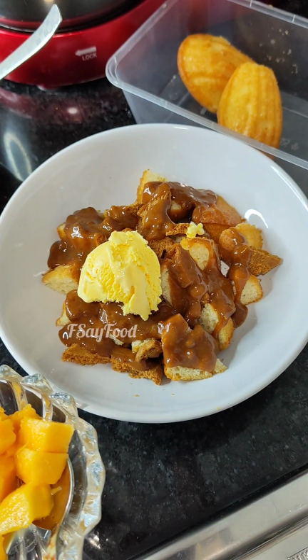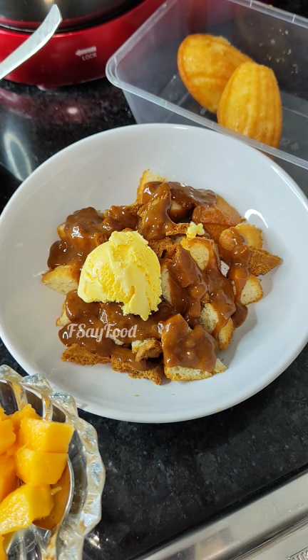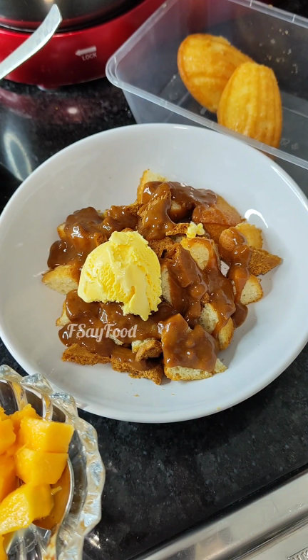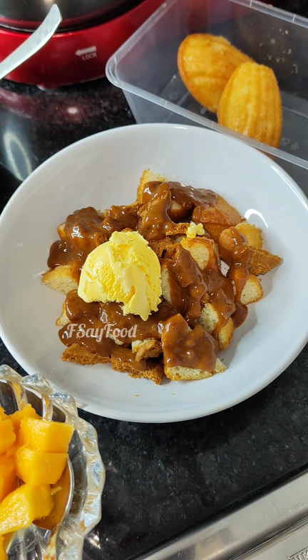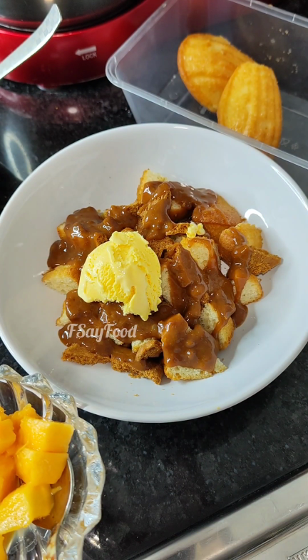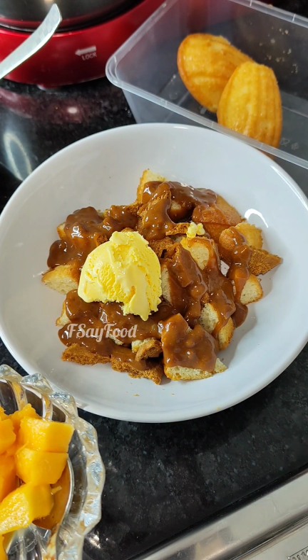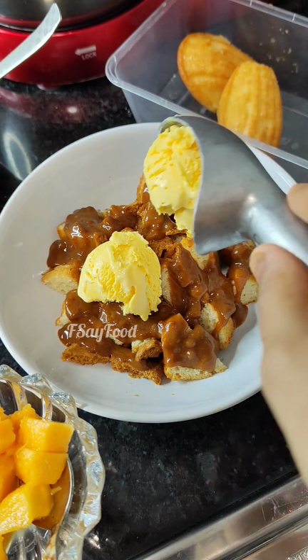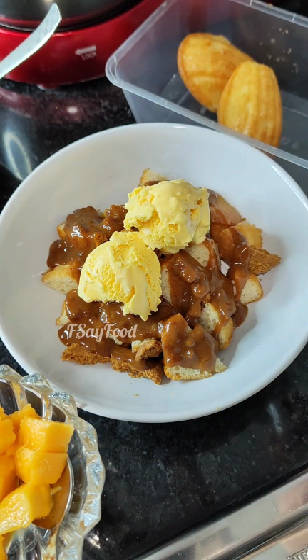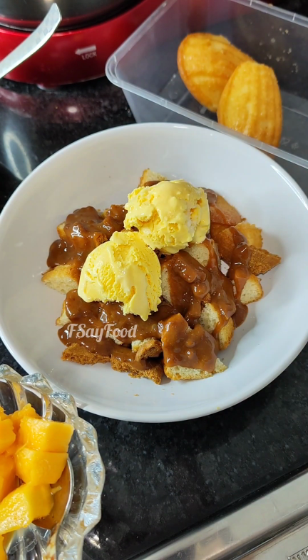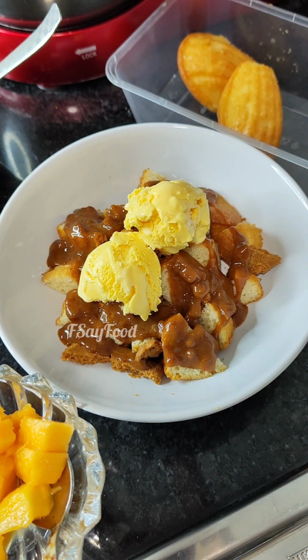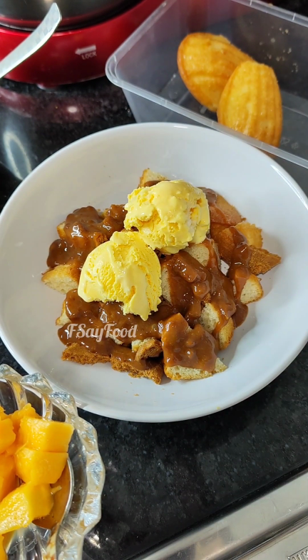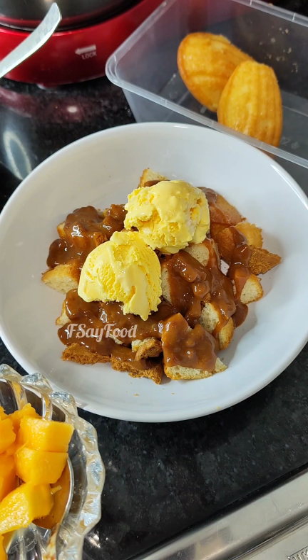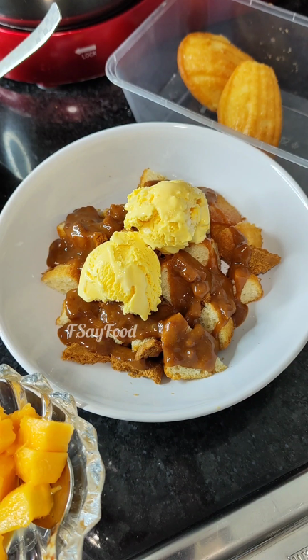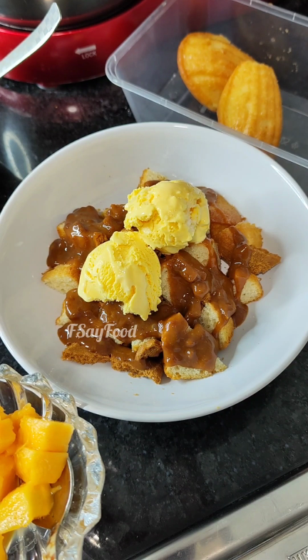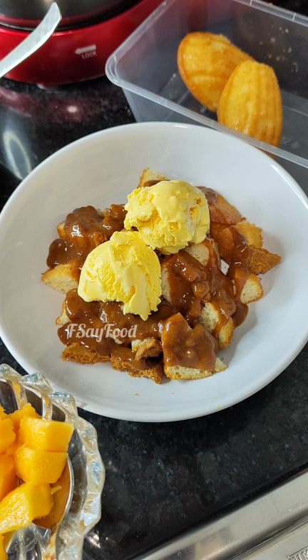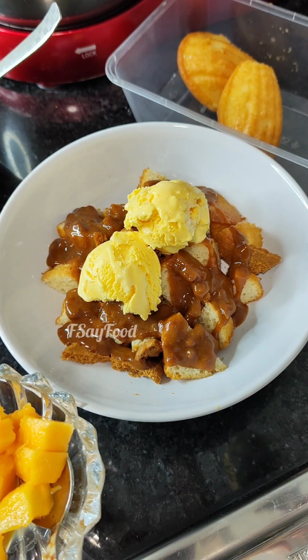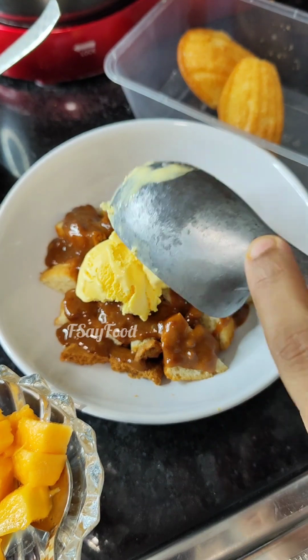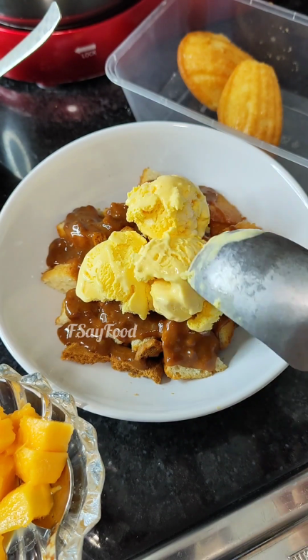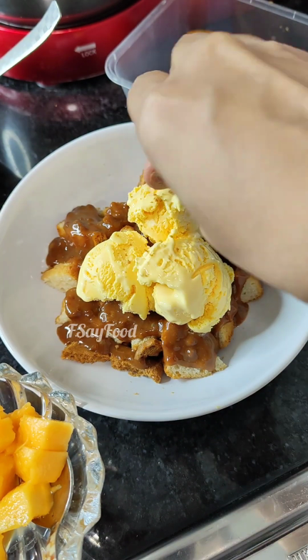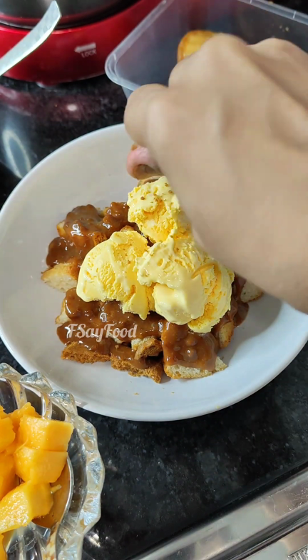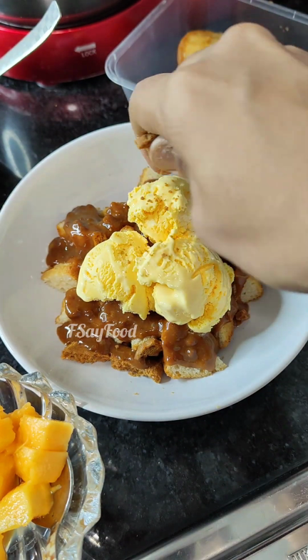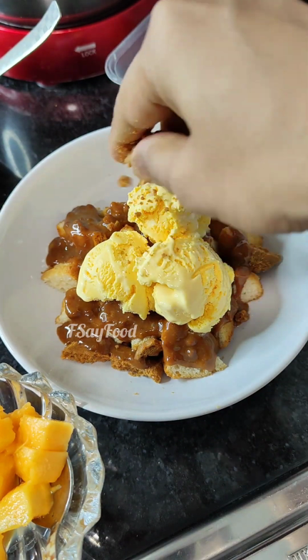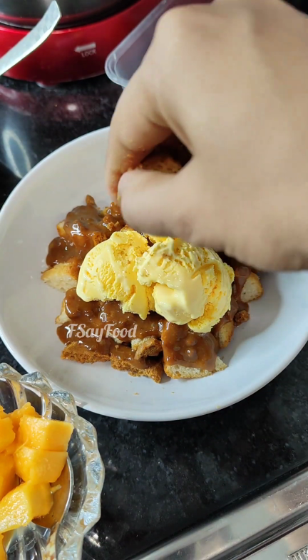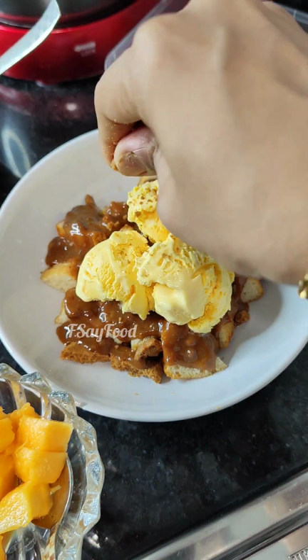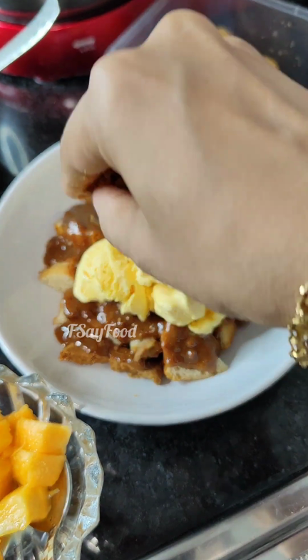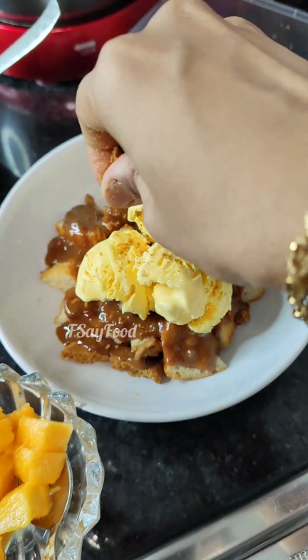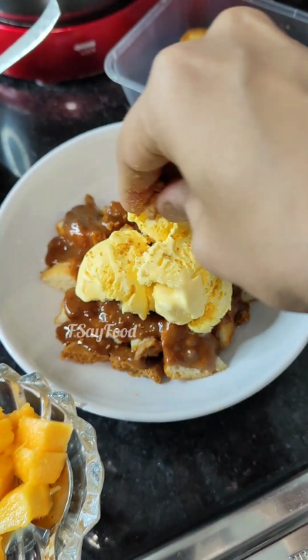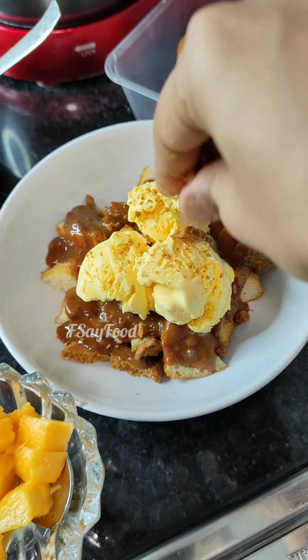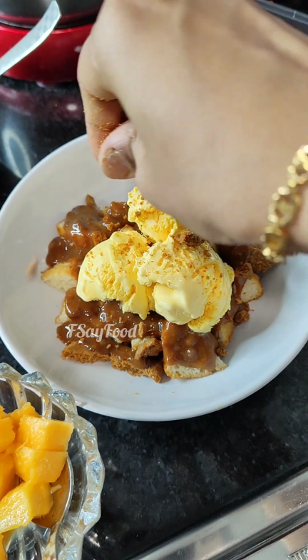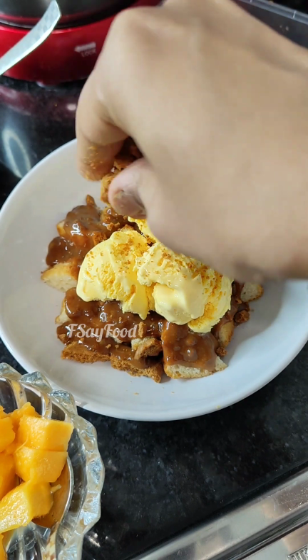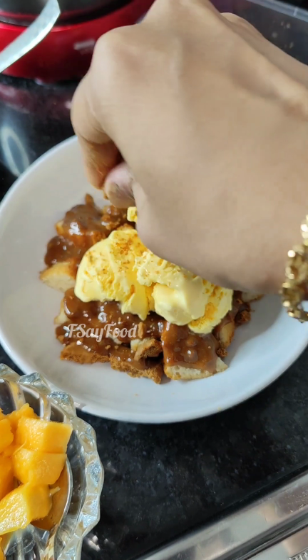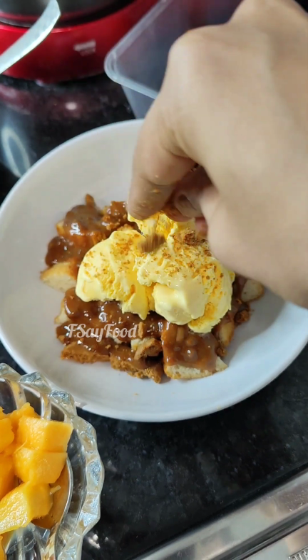Lastly, three scoops of ice cream of your choice — whatever ice cream you want, you can put in. Some more crushed biscuit — she had spread it over the top, and that's what I'm going to do too.